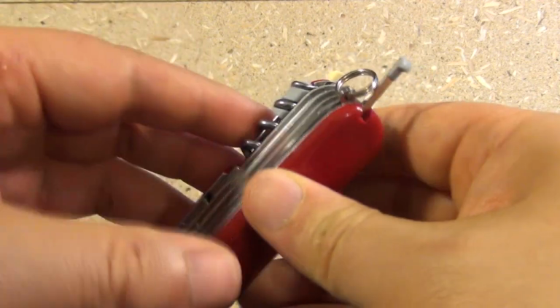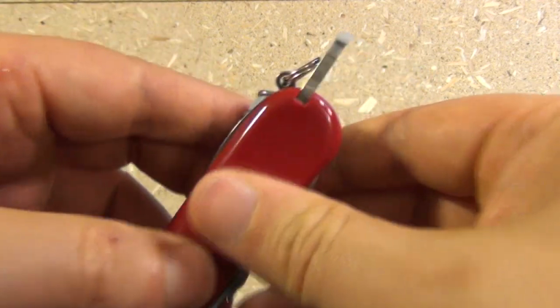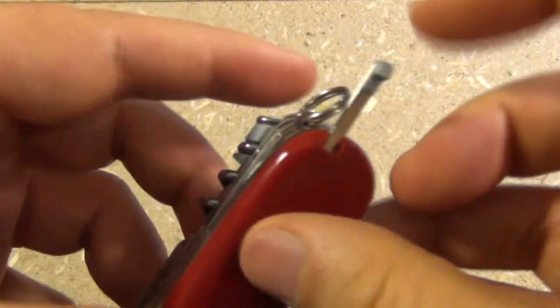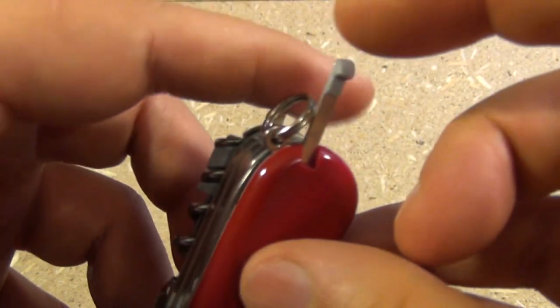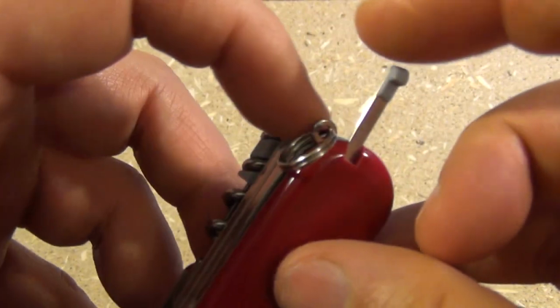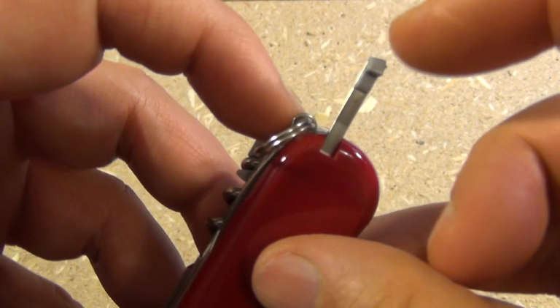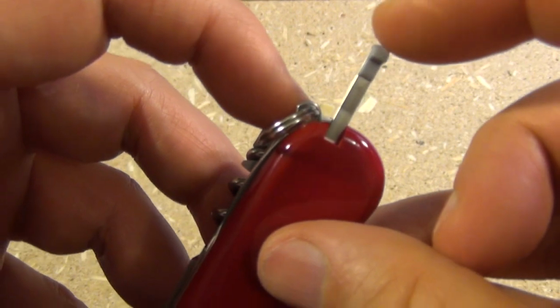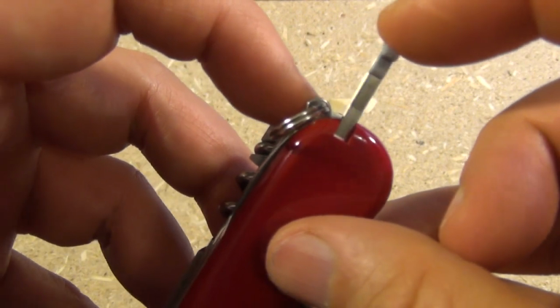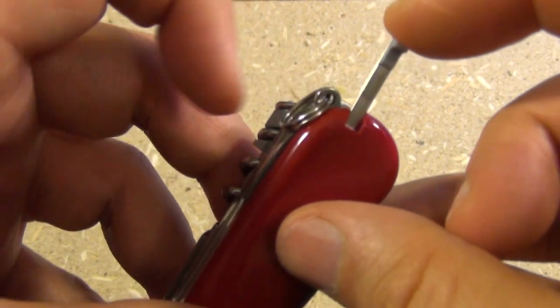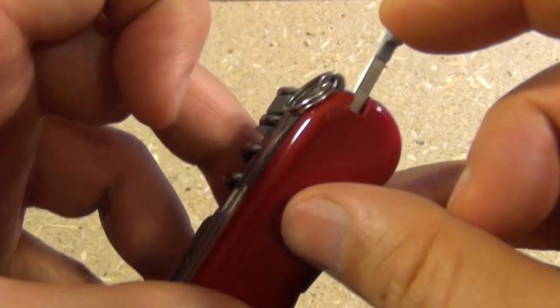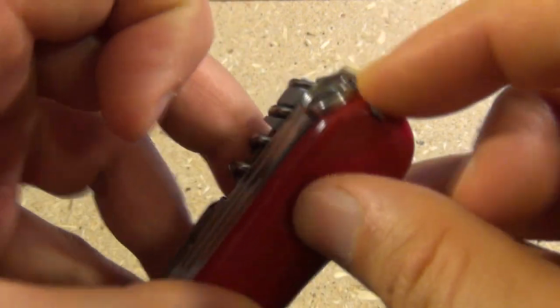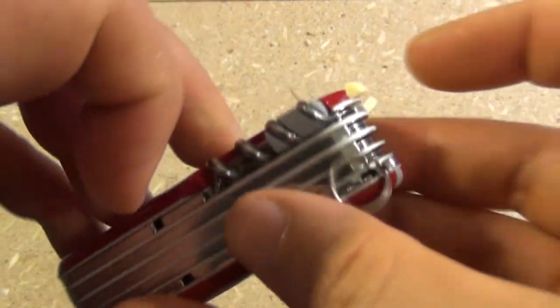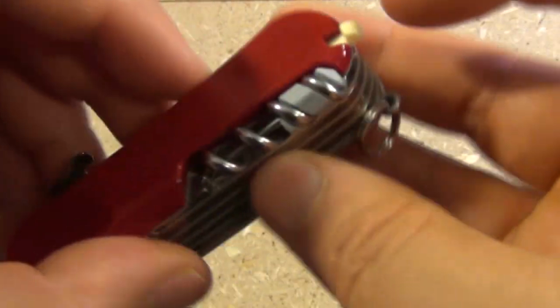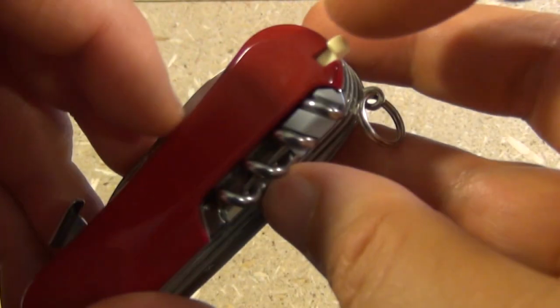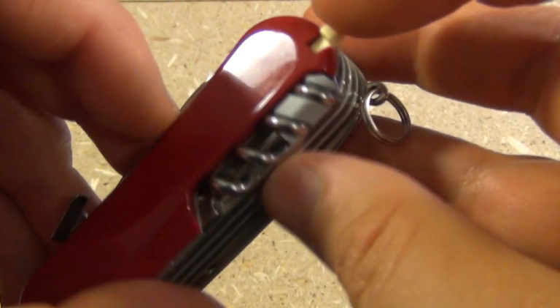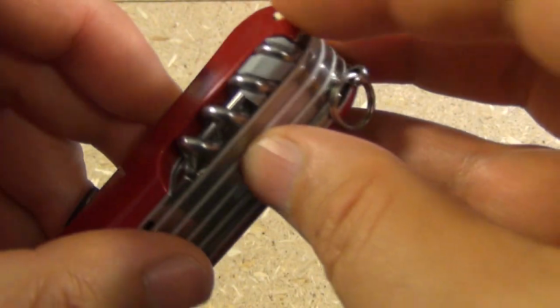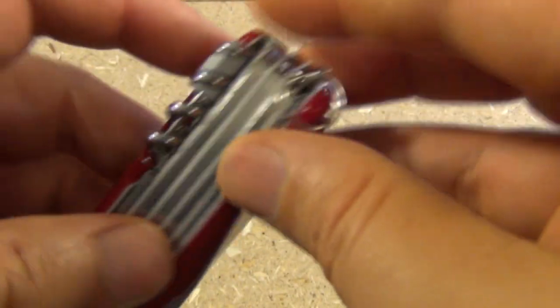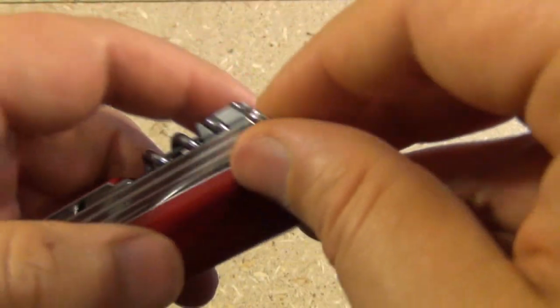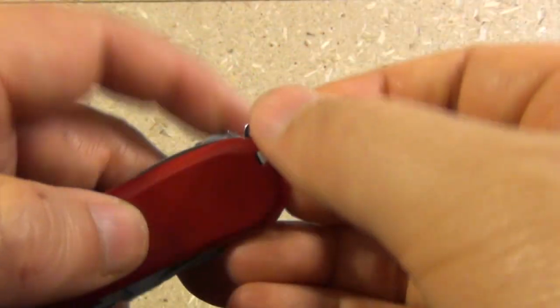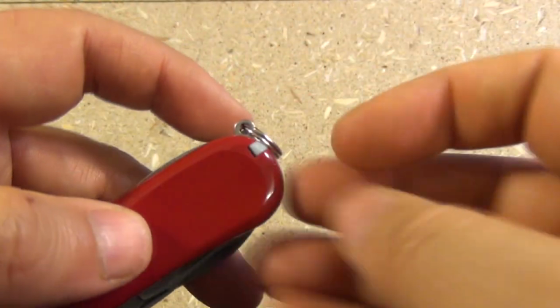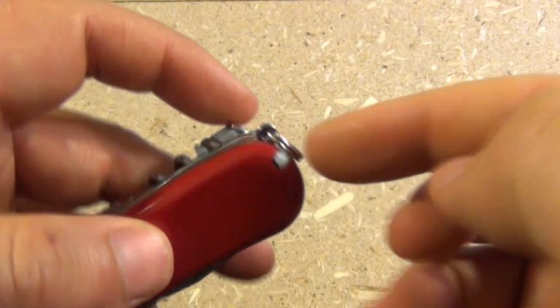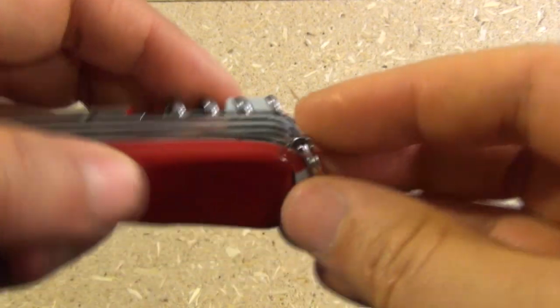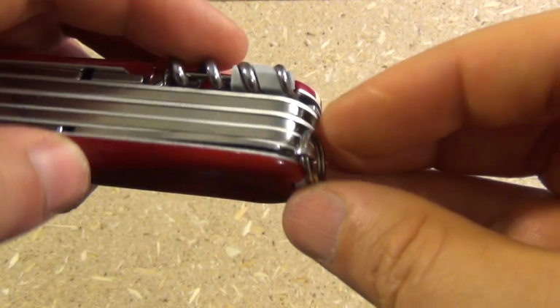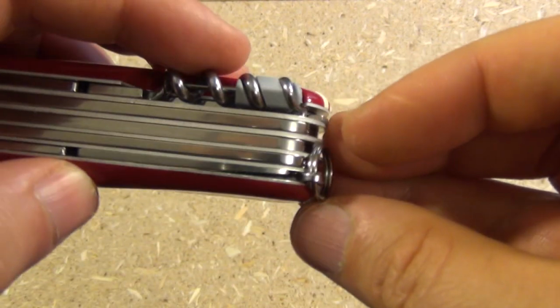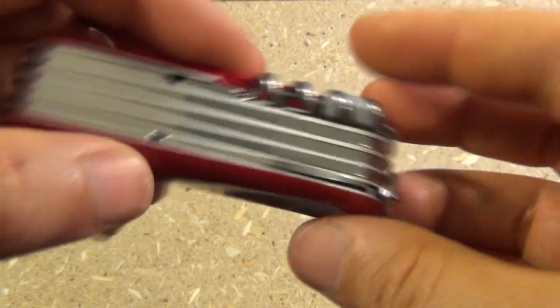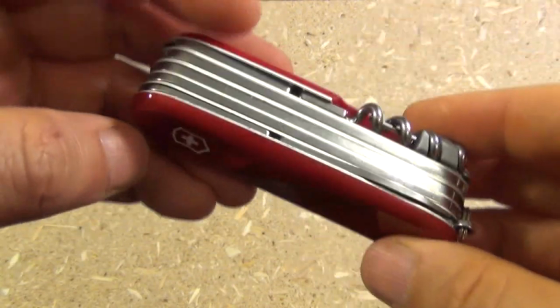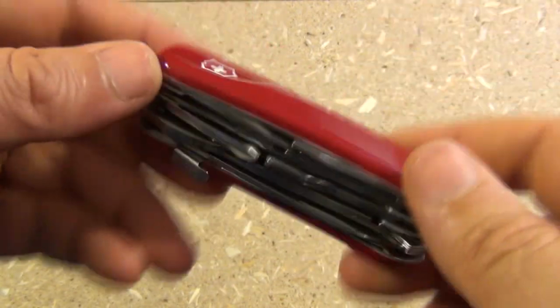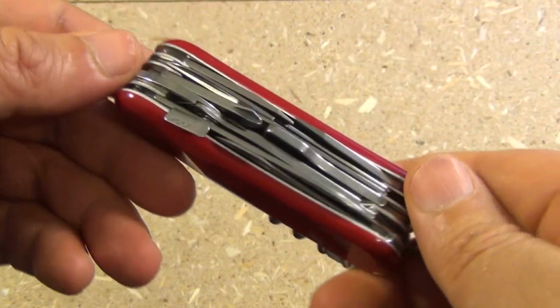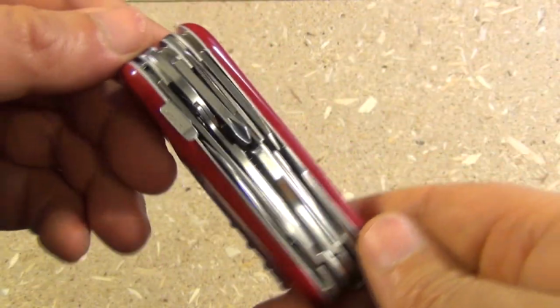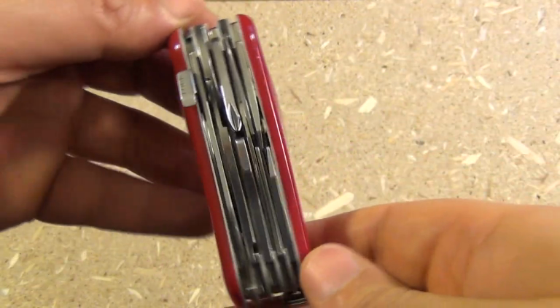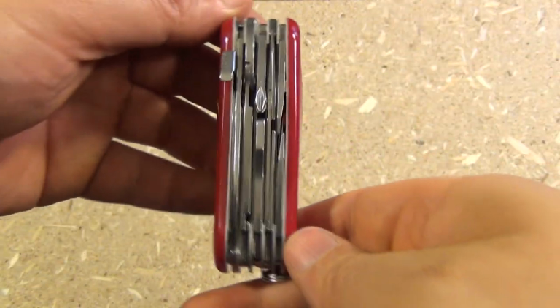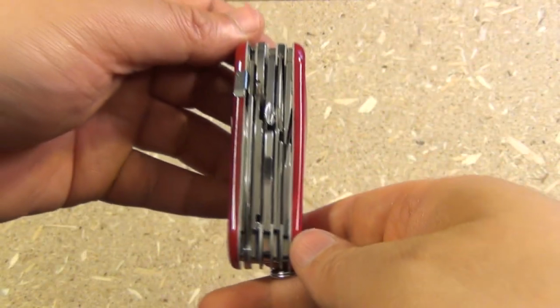In the handle scales, we have the tweezers, the toothpick, and there is a lanyard hole with key ring. Those are all the tools.